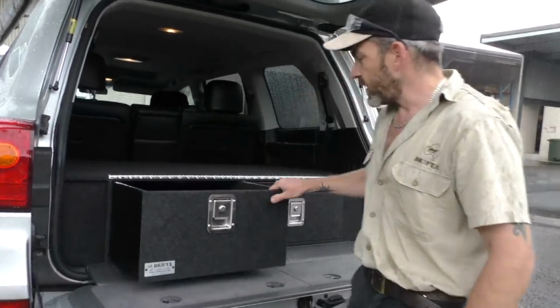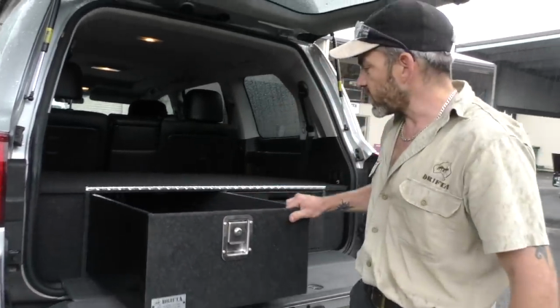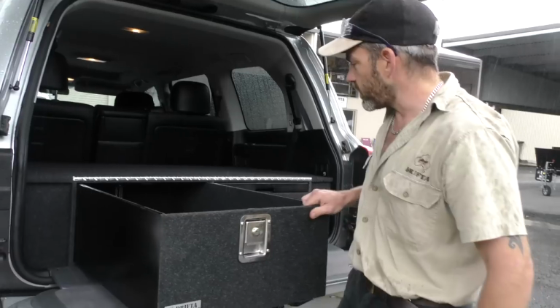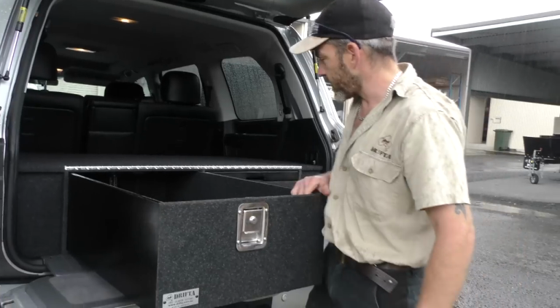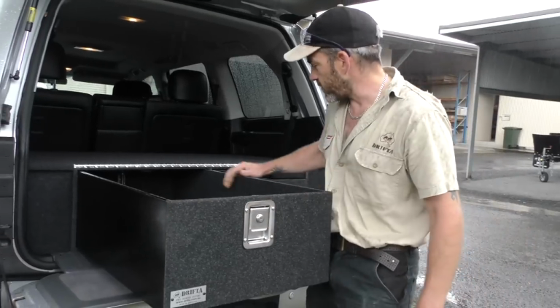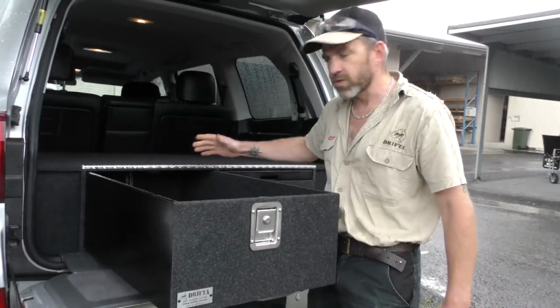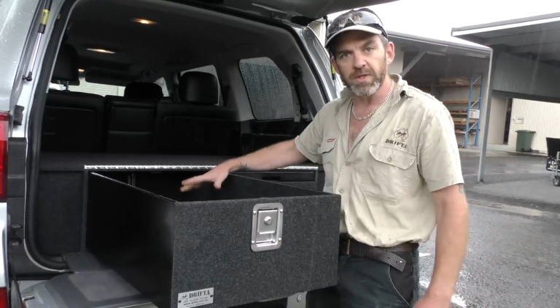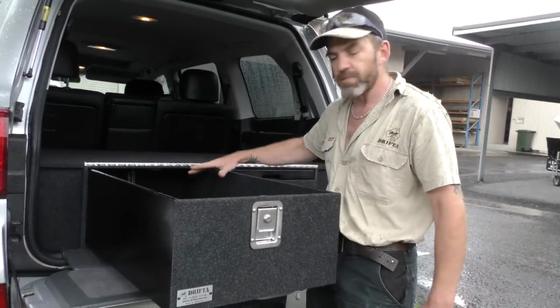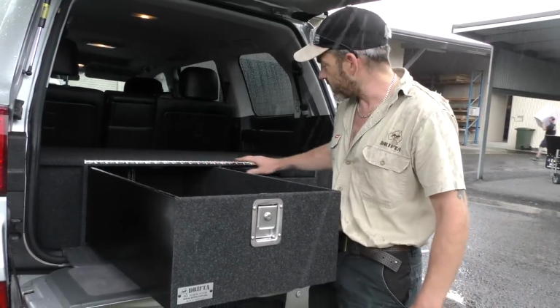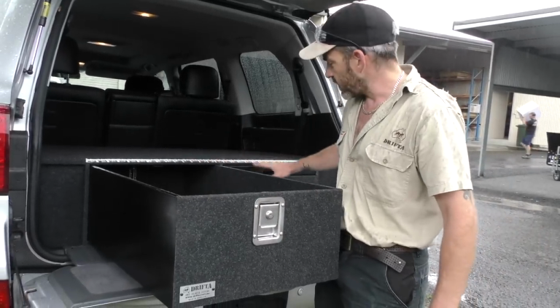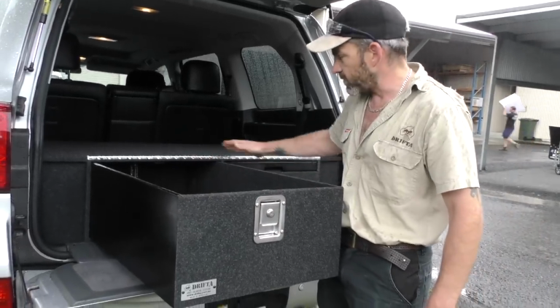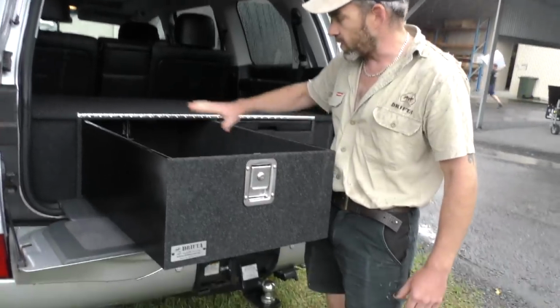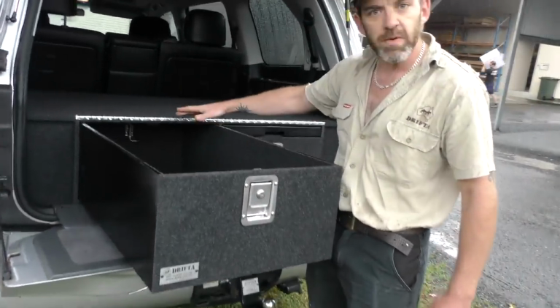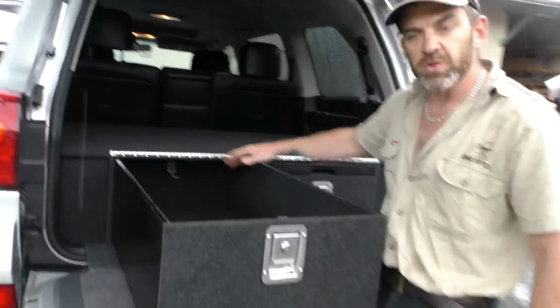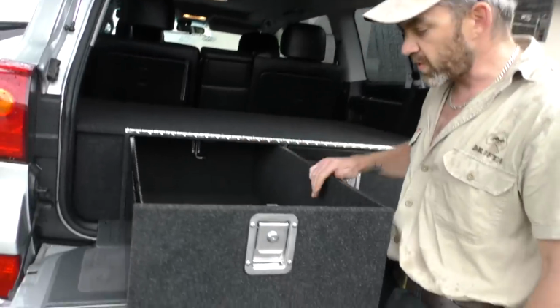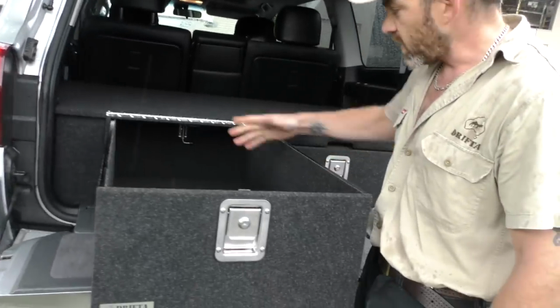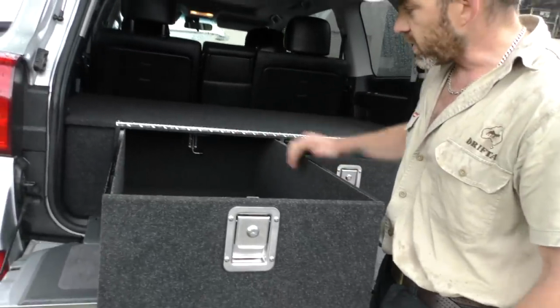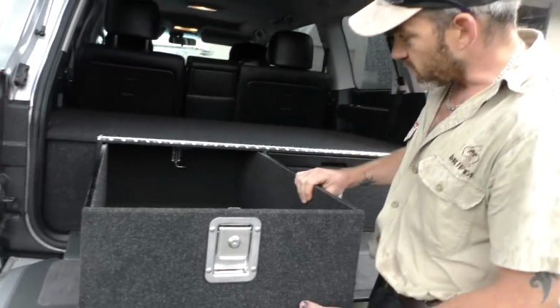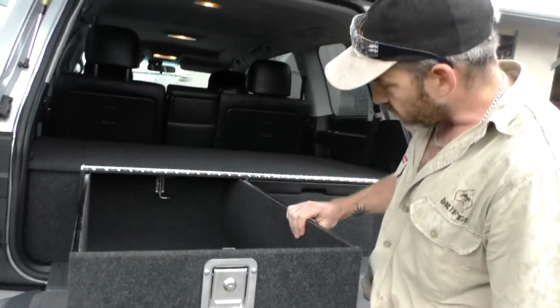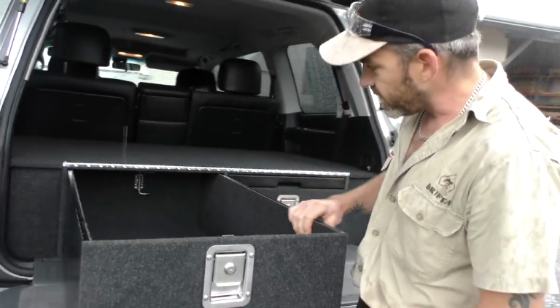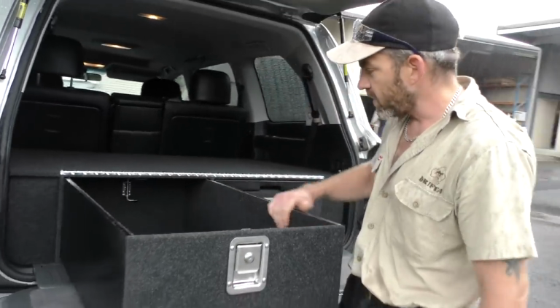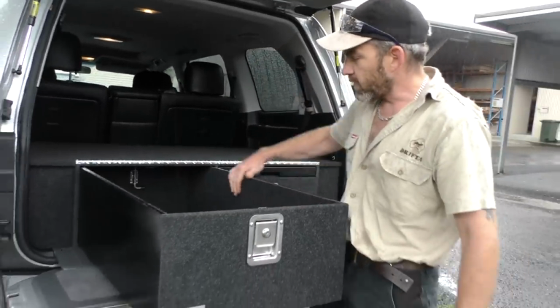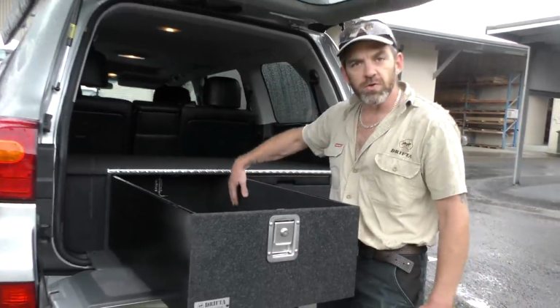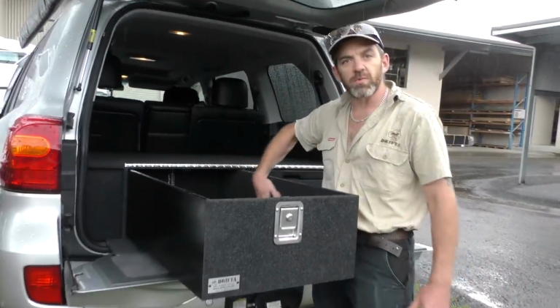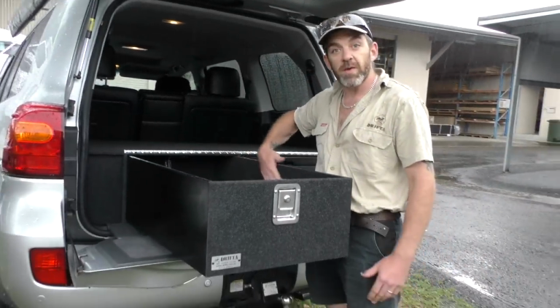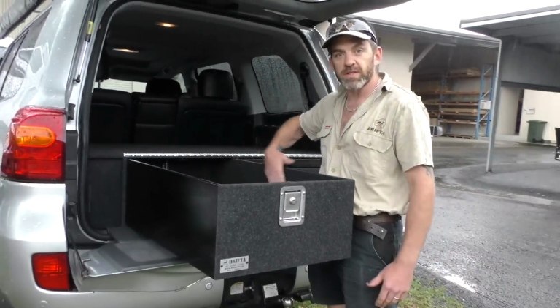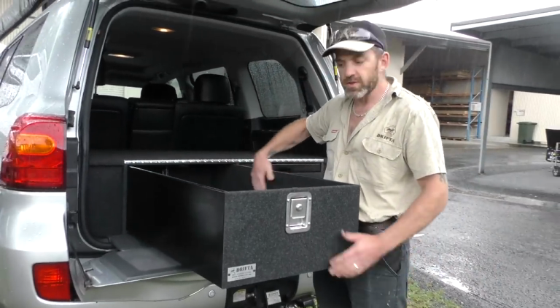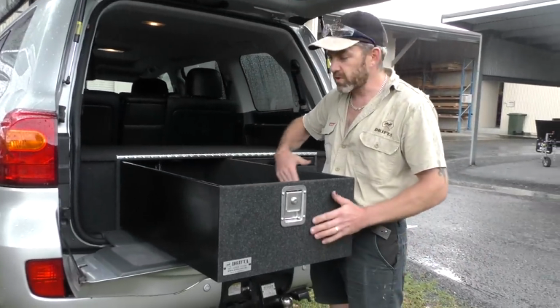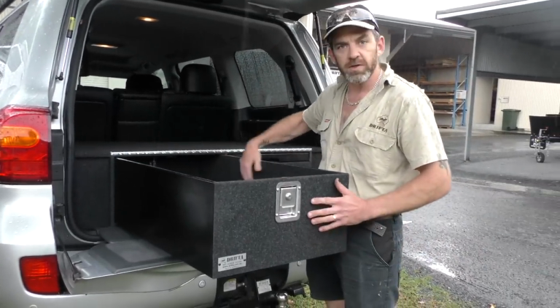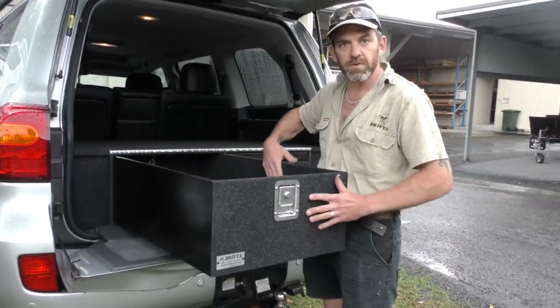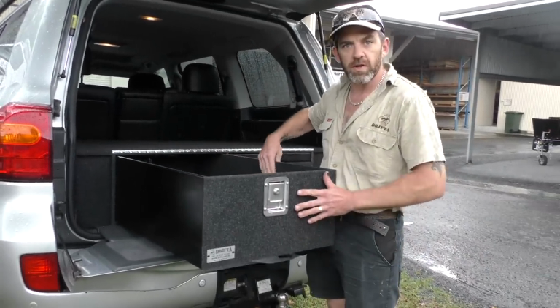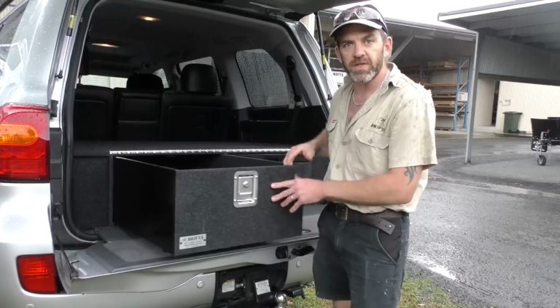Here's the second drawer — this one is a little bit taller because there's no table above it, so it's a nice big storage drawer. The drawers are all lined with carpet on the inside, which gives a nice finish.